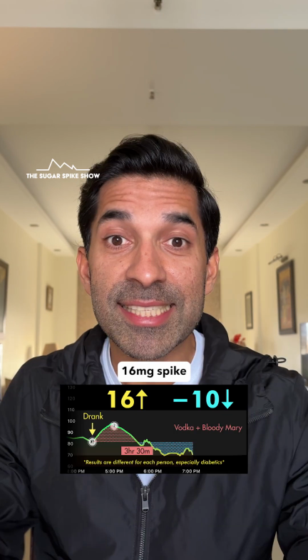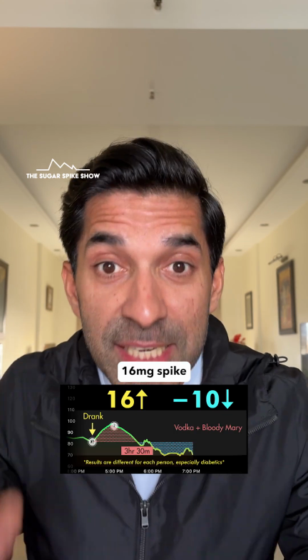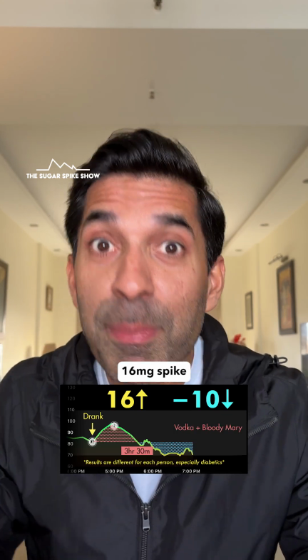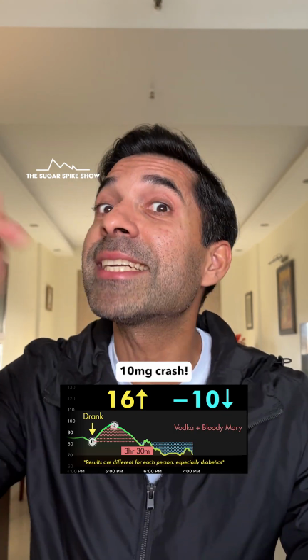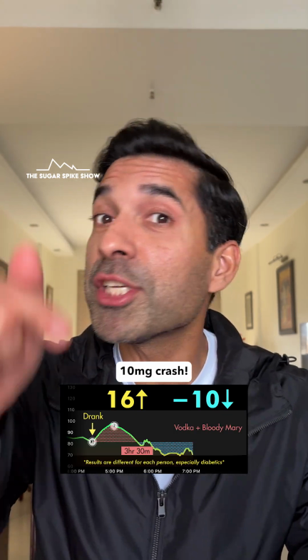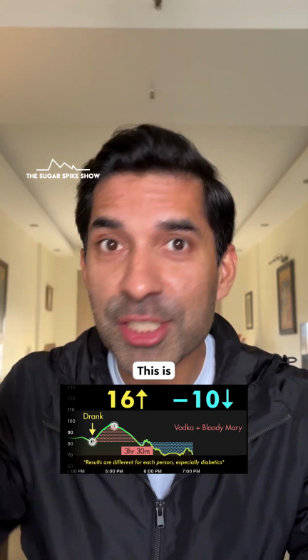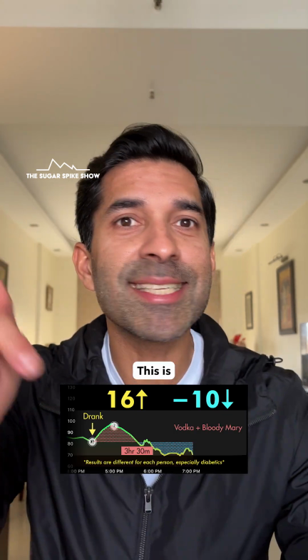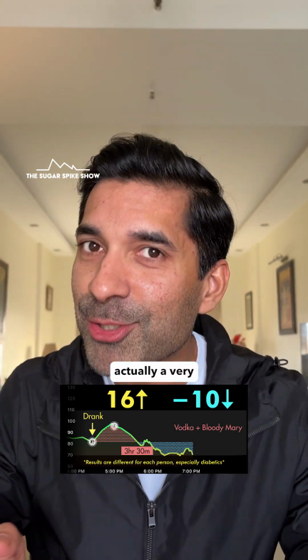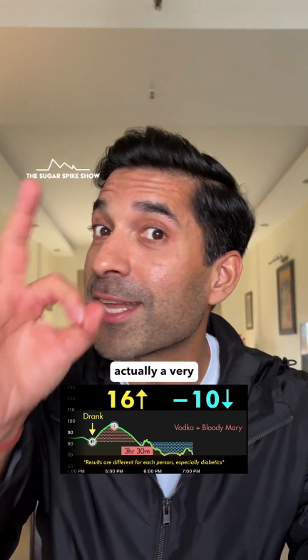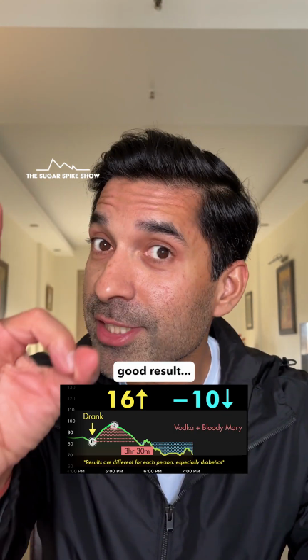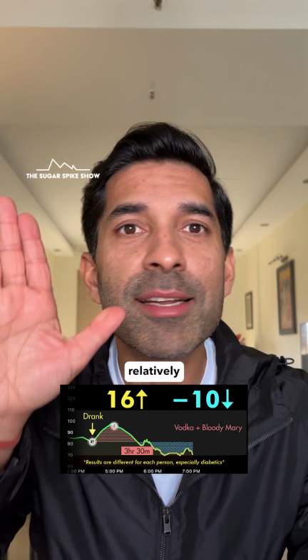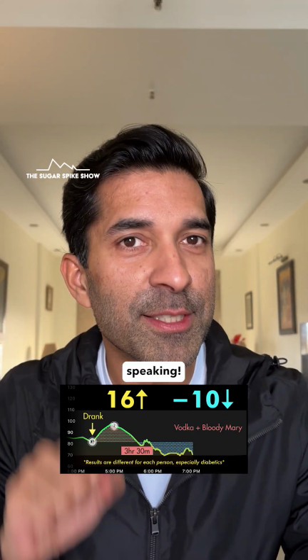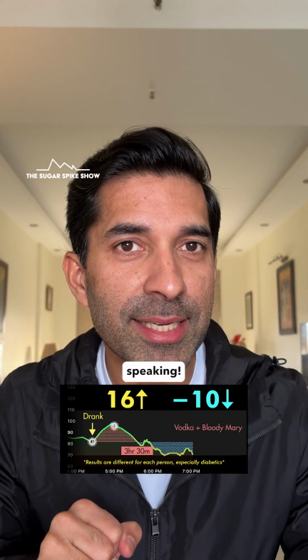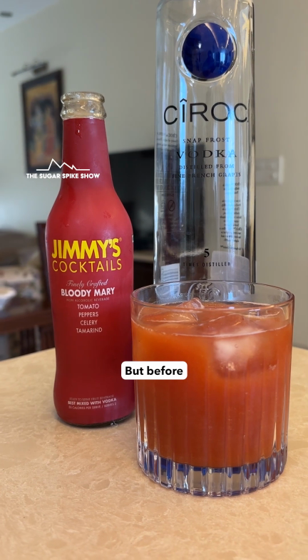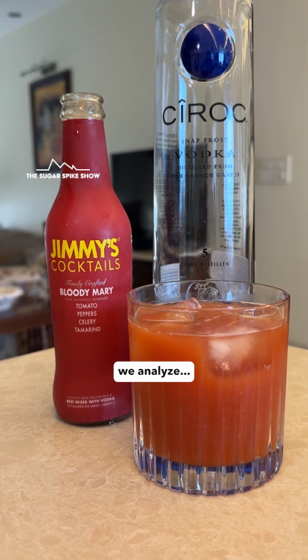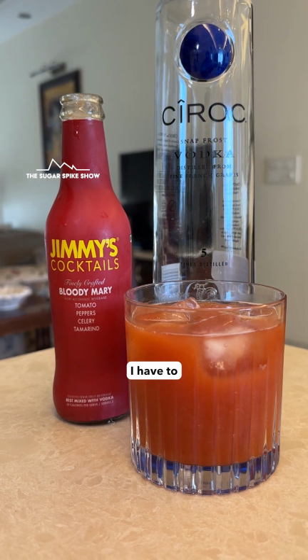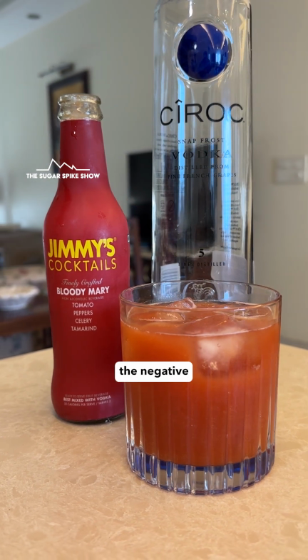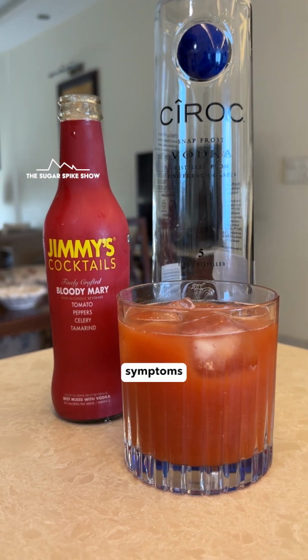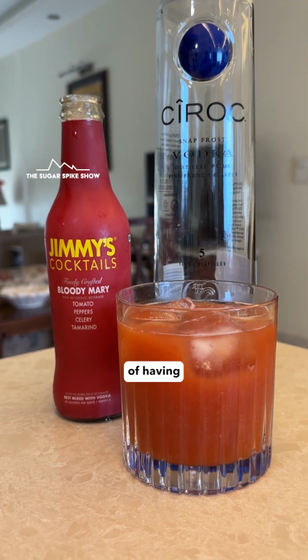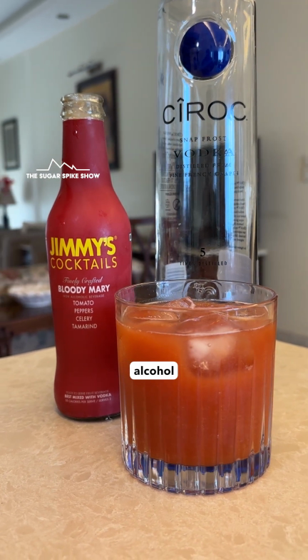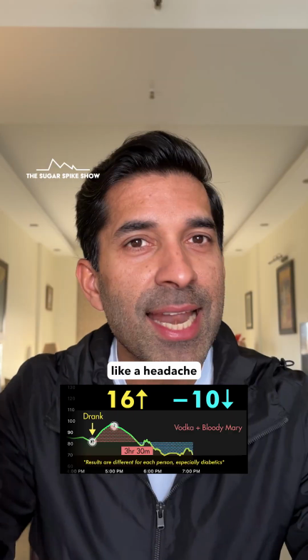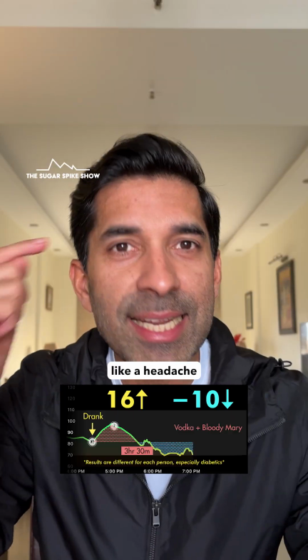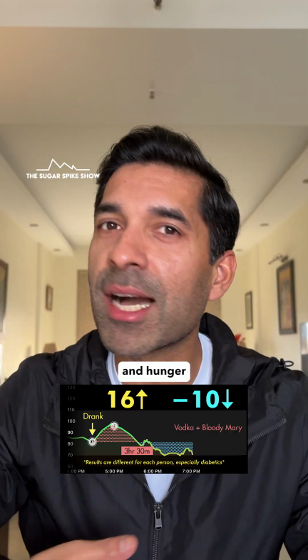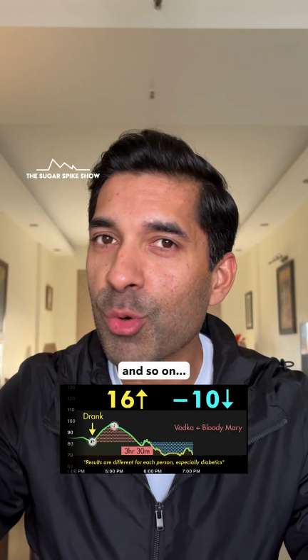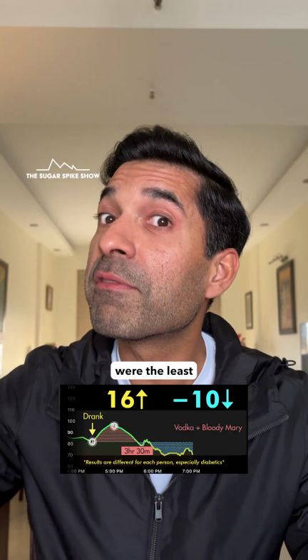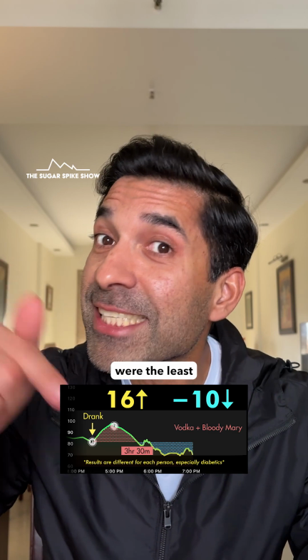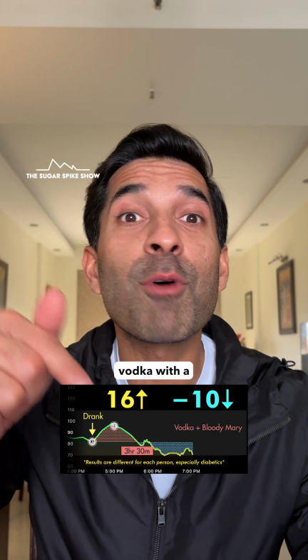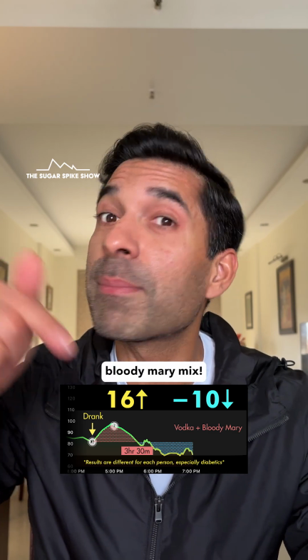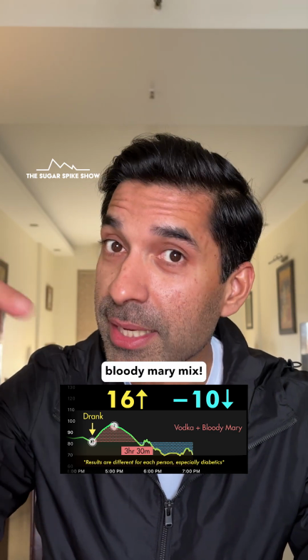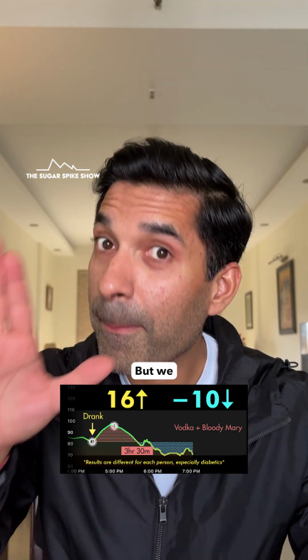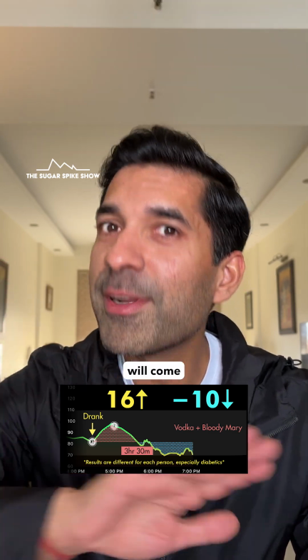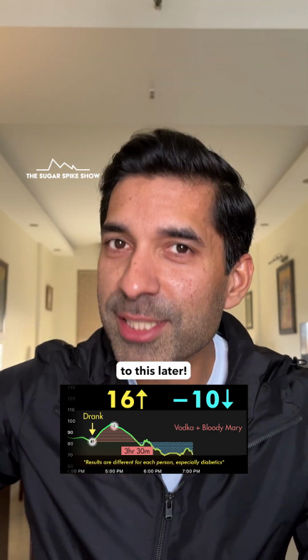16 mg spike and a 10 mg crash. This is actually a very good result, relatively speaking. But before we analyze, I have to say that the negative symptoms of having alcohol — like a headache and hunger and so on — were the least when I had vodka with a Bloody Mary mix. But we'll come to this later.